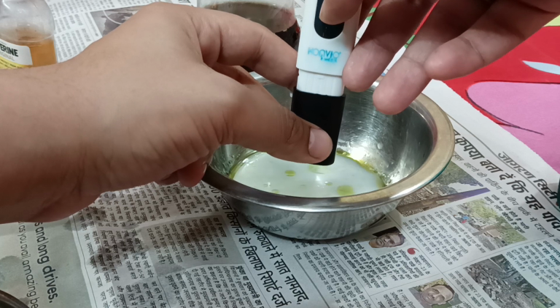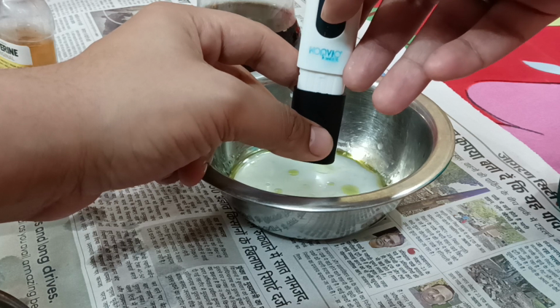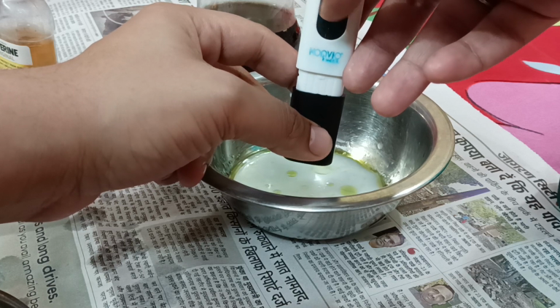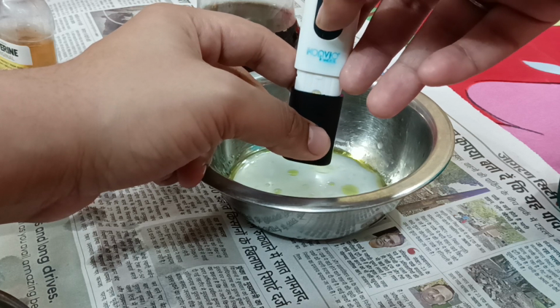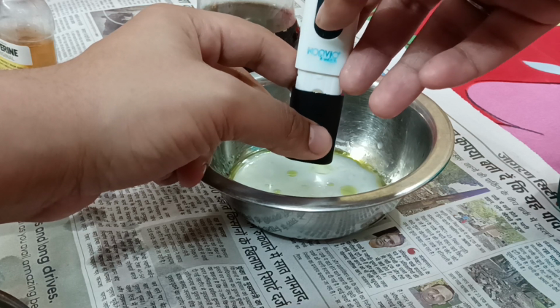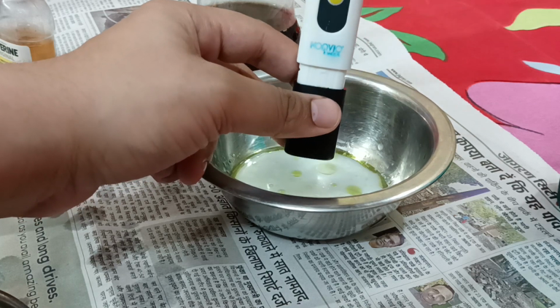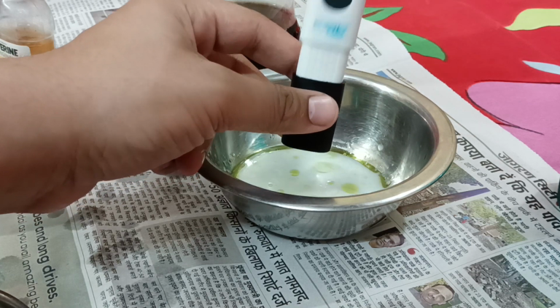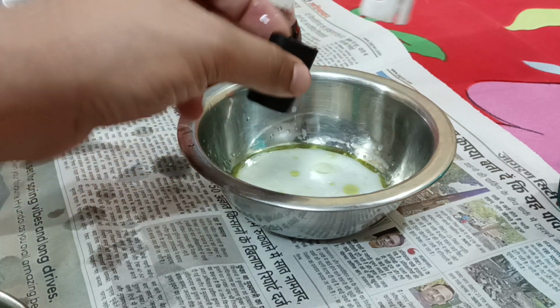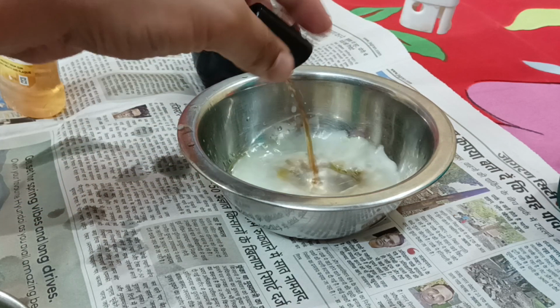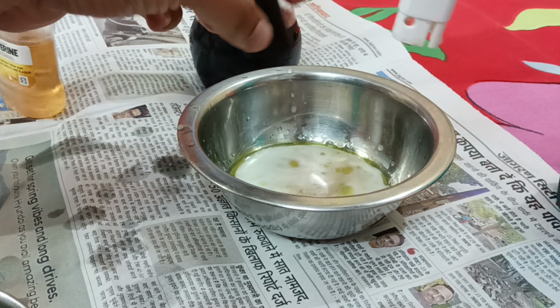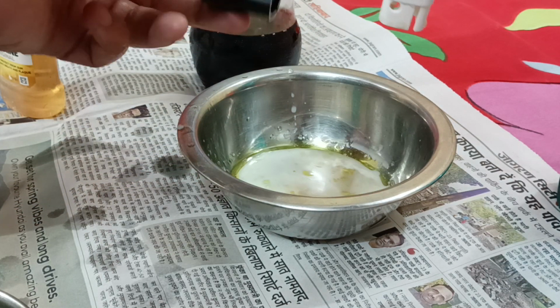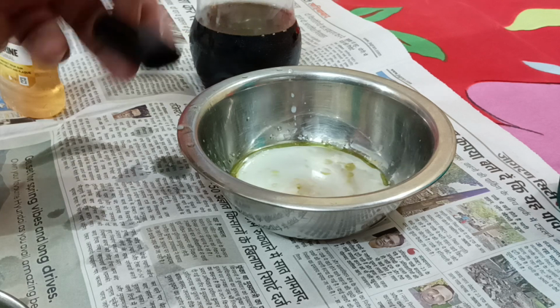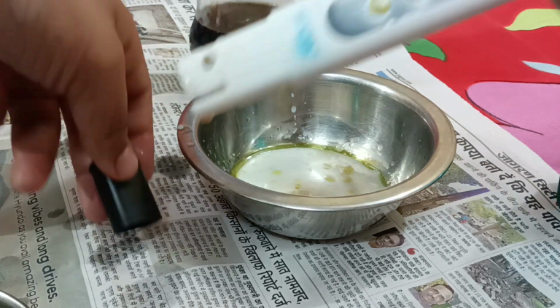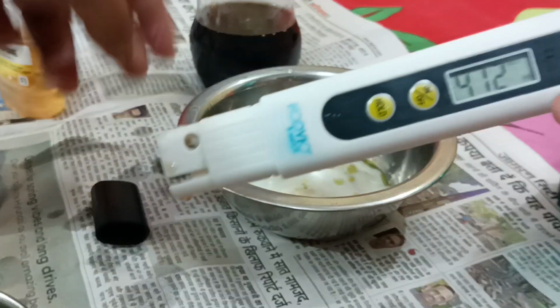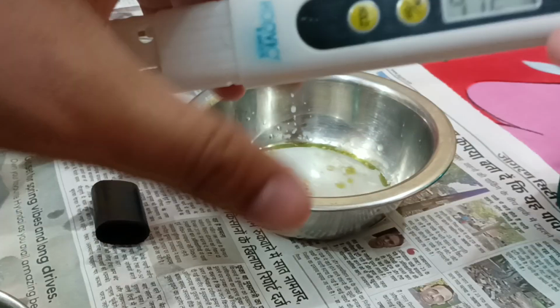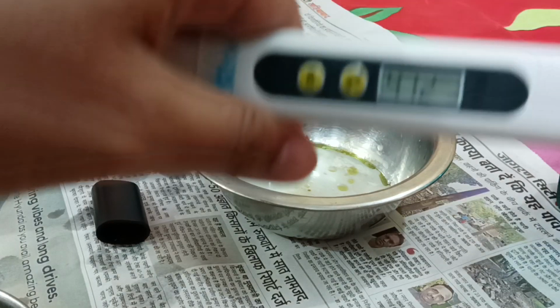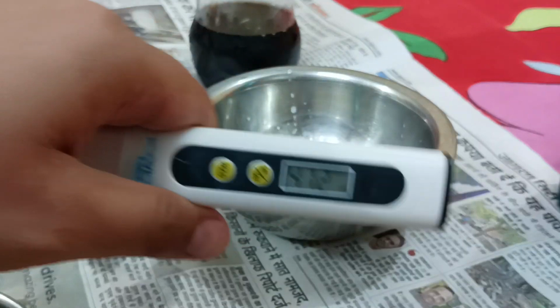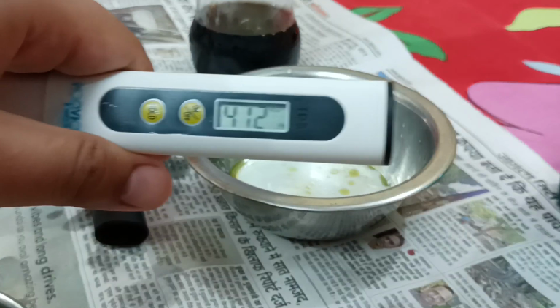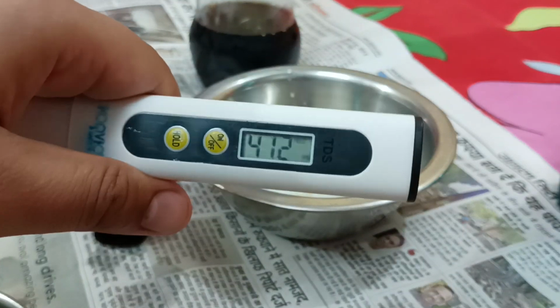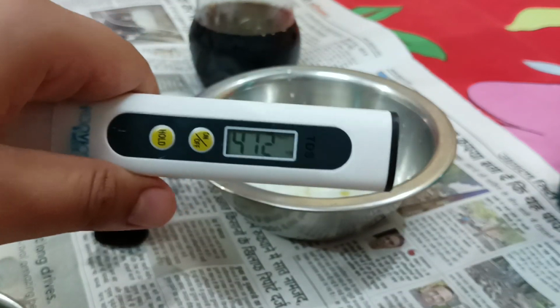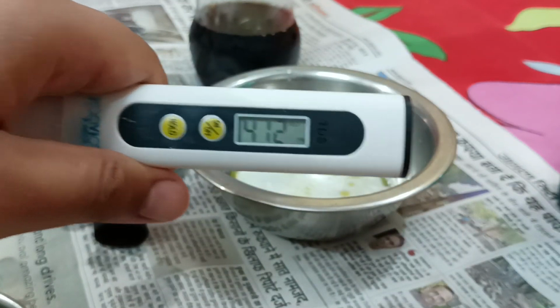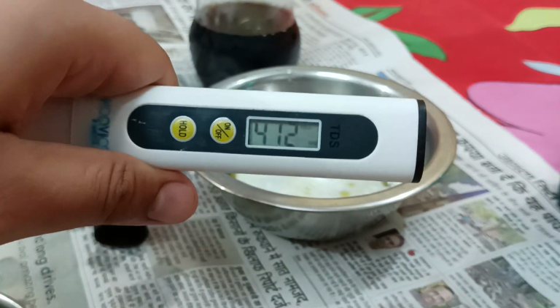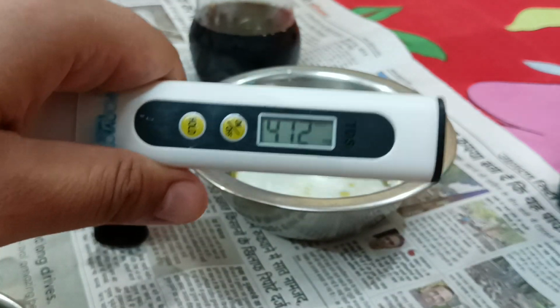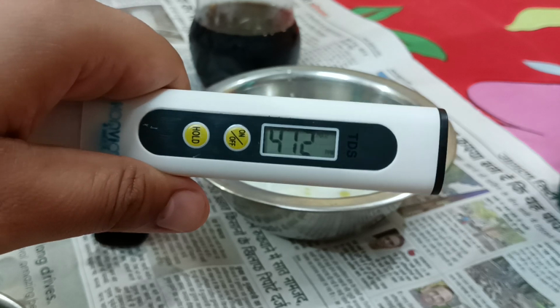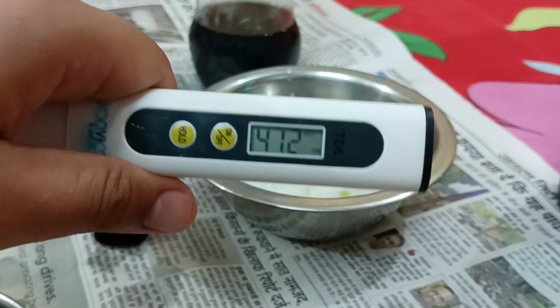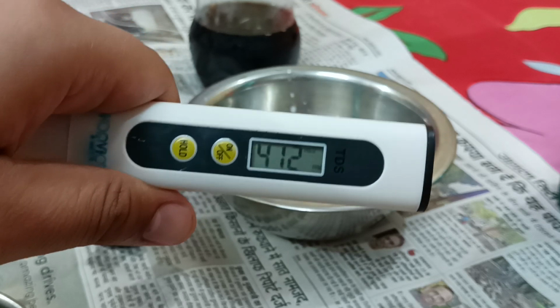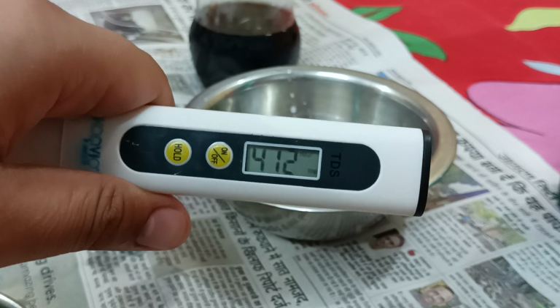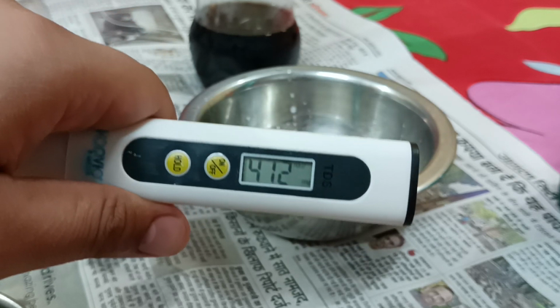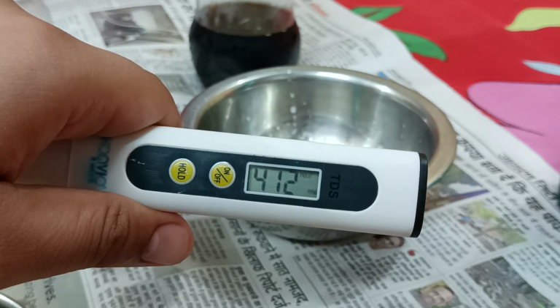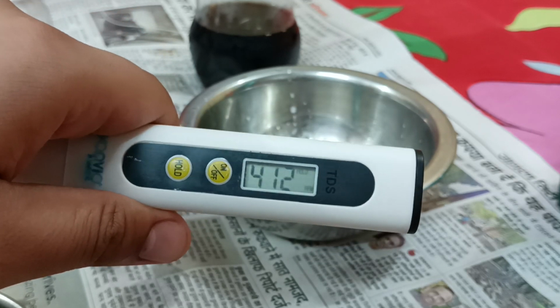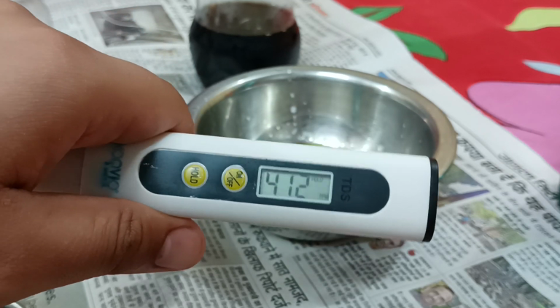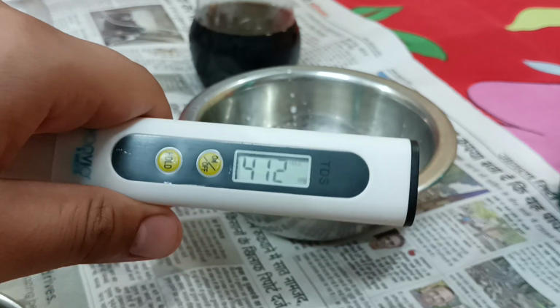It is dipped in and we have the reading. We can see that the TDS of Thumbs Up is 412 — four hundred and twelve.